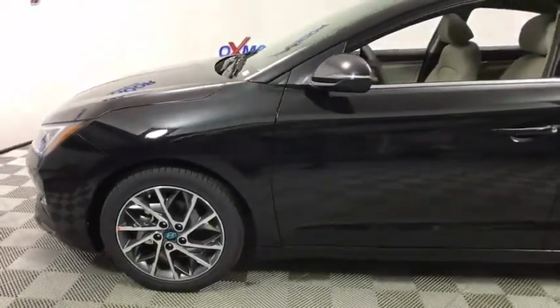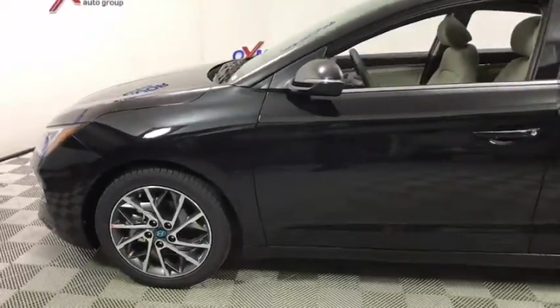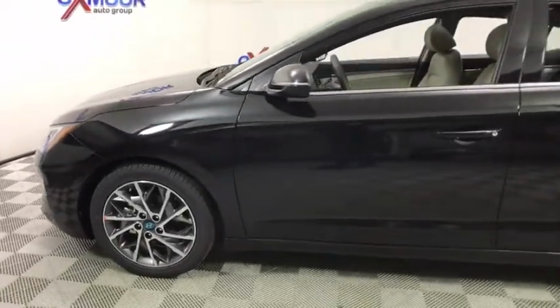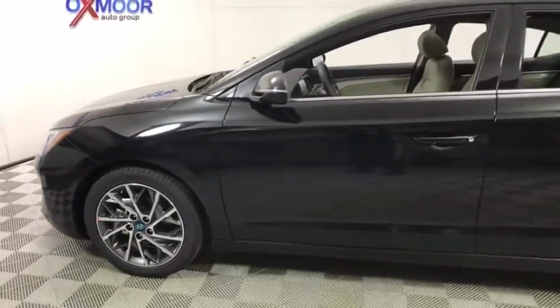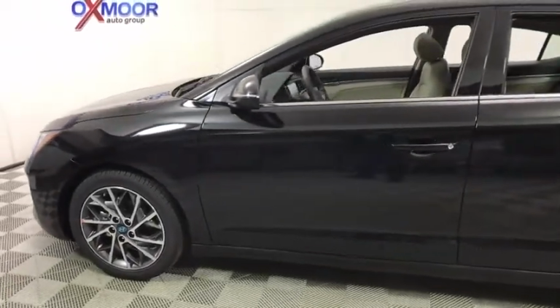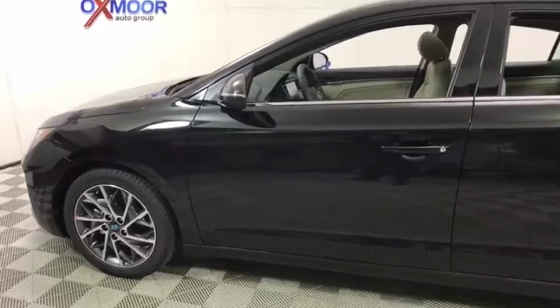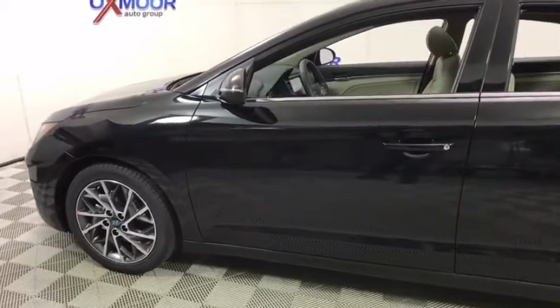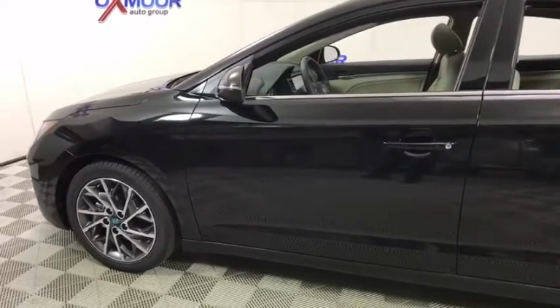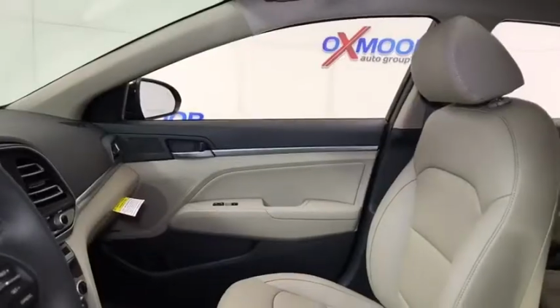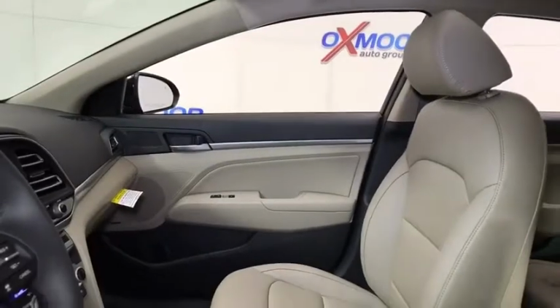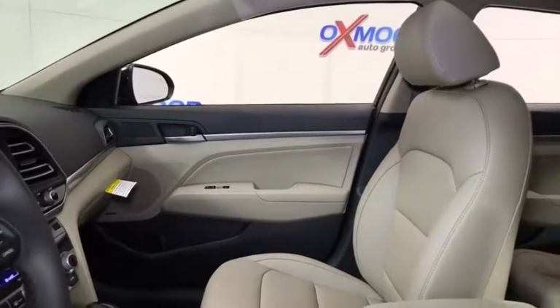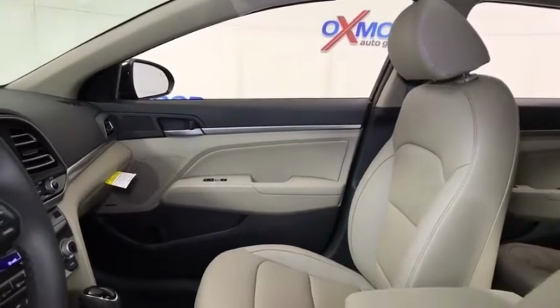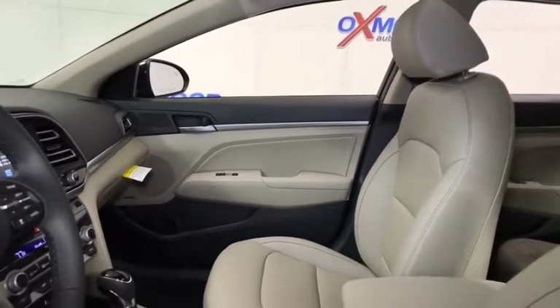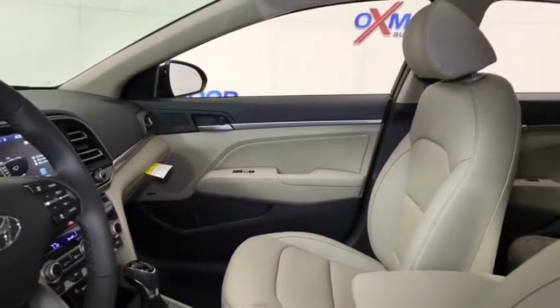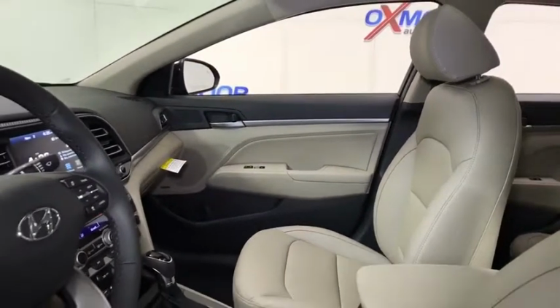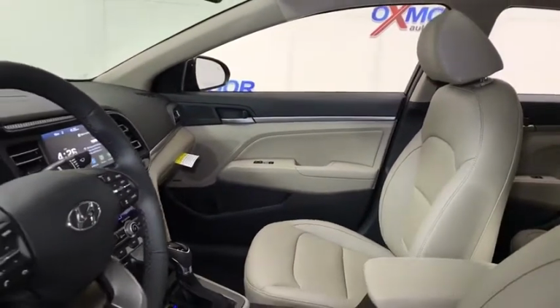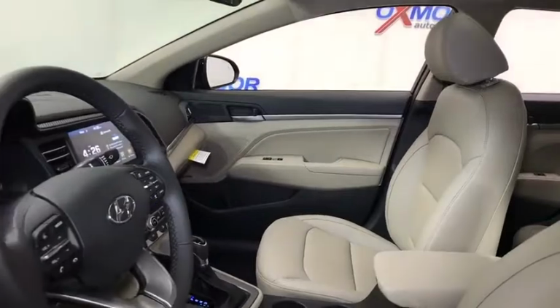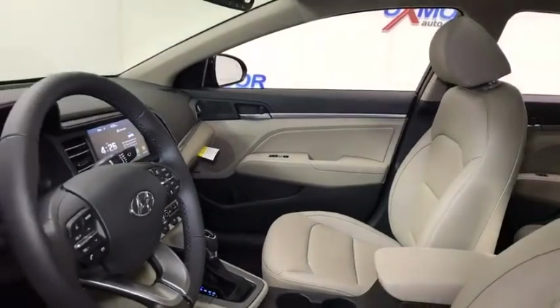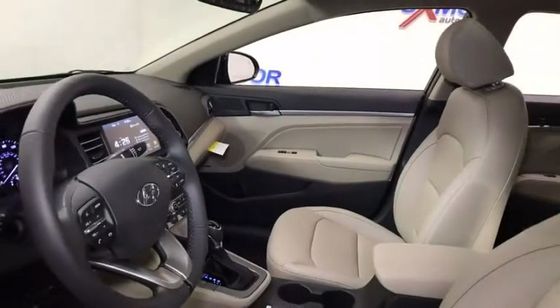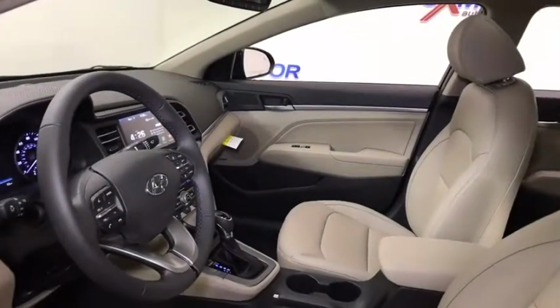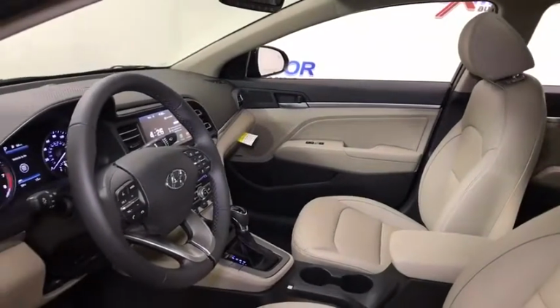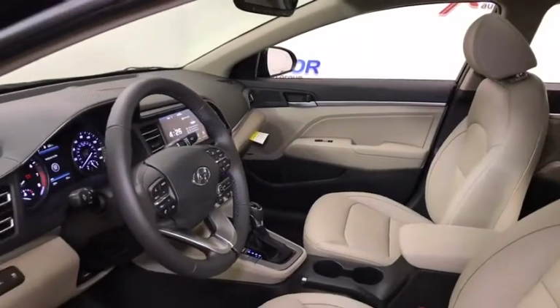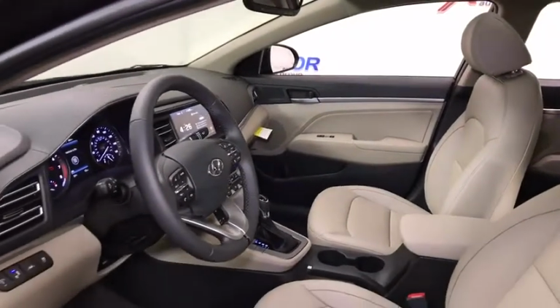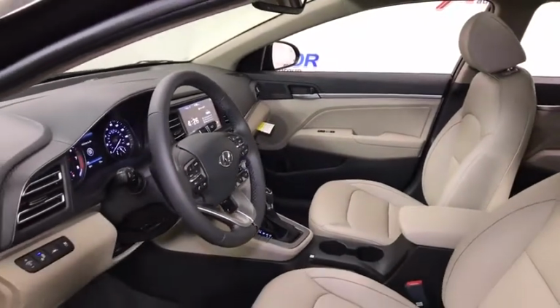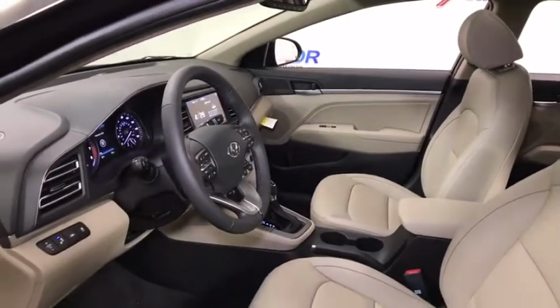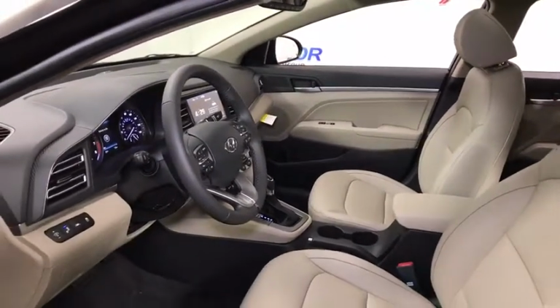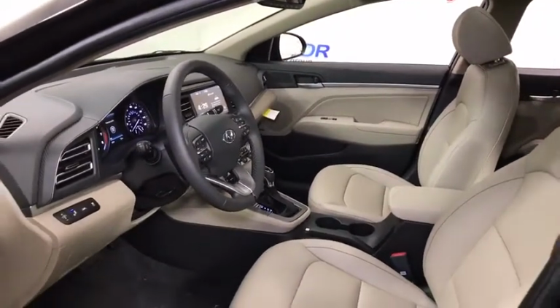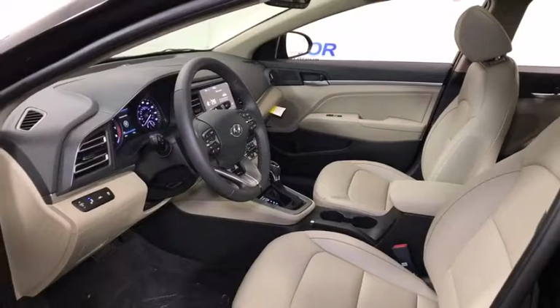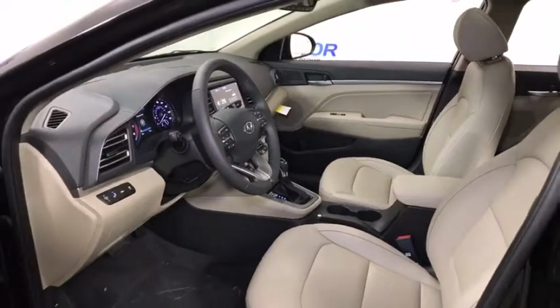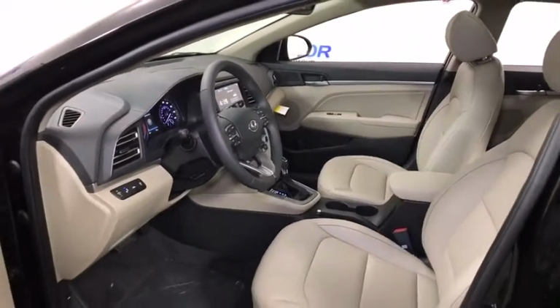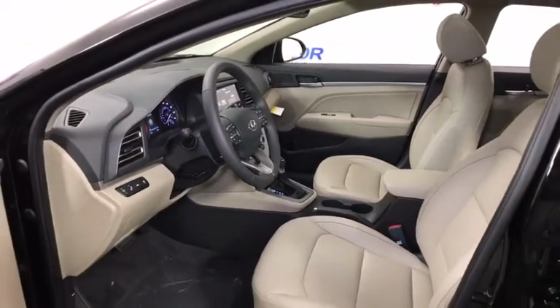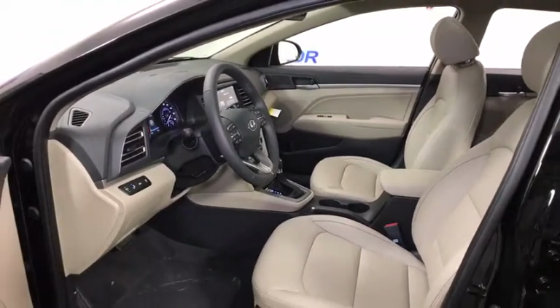Traction control, dual airbags, alloy wheels, power steering, four-wheel disc brakes, electronic stability control, heated front seat, power windows, trip computer, security system, rear window defroster, brake assist, tachometer.